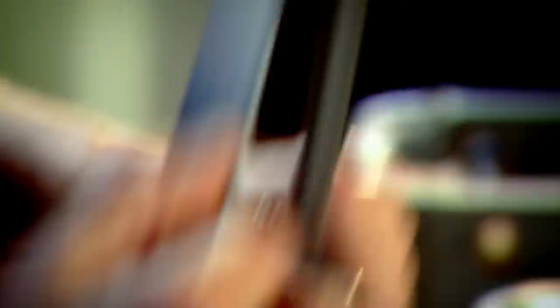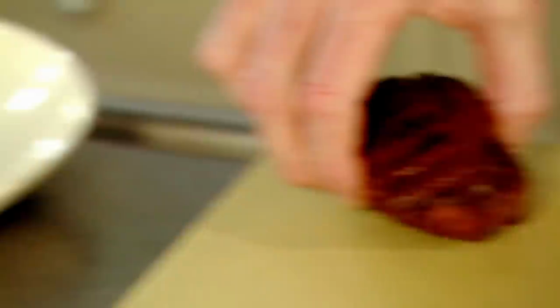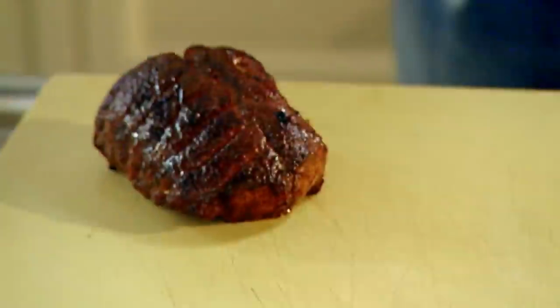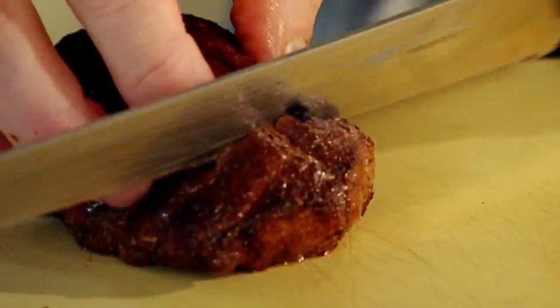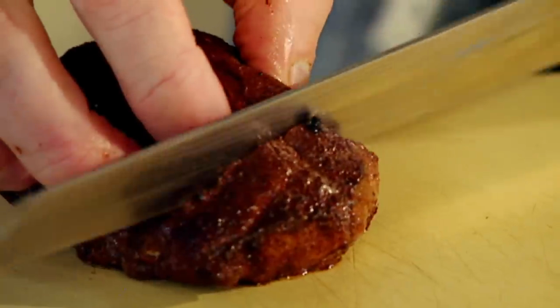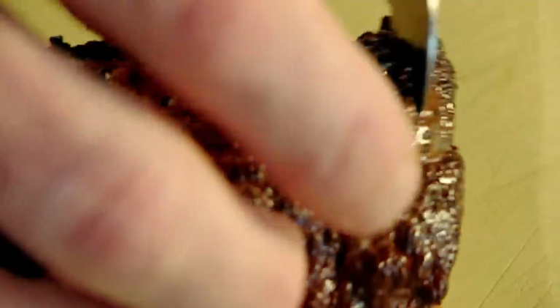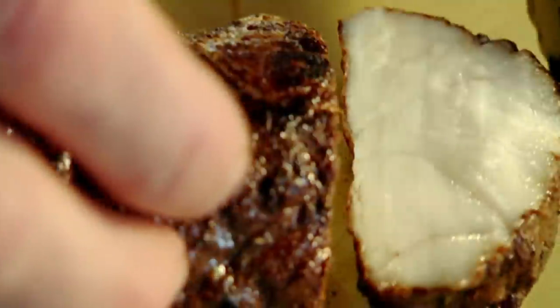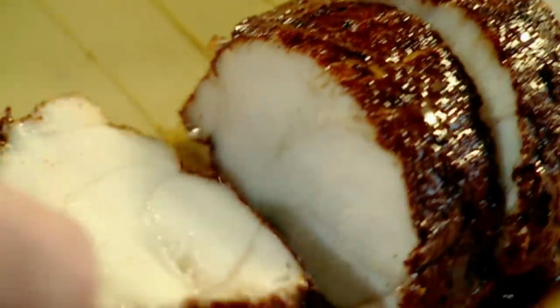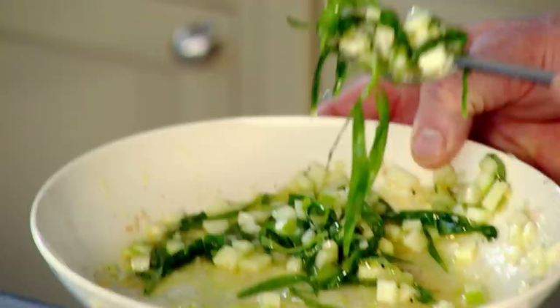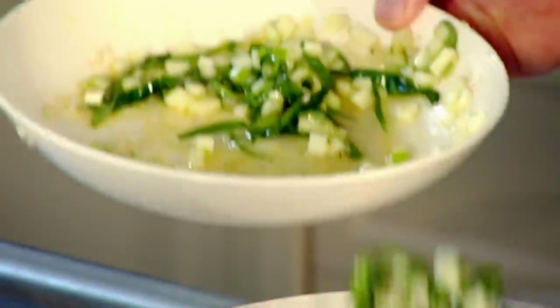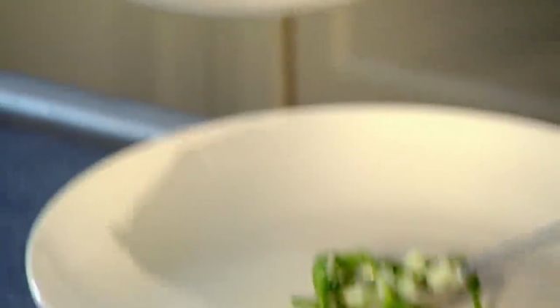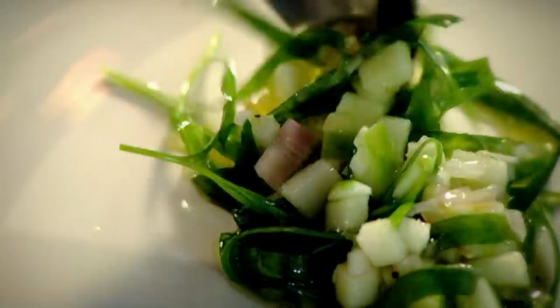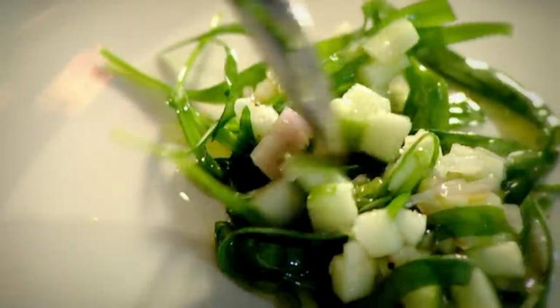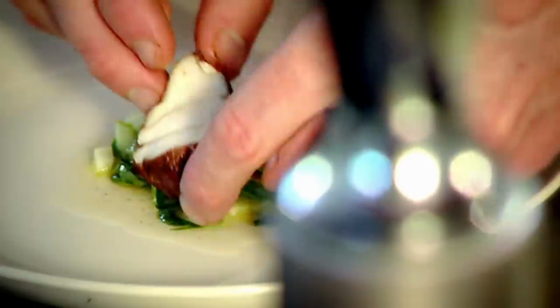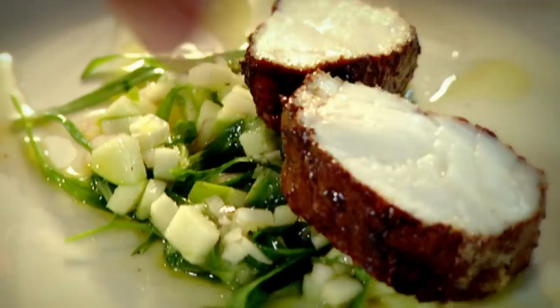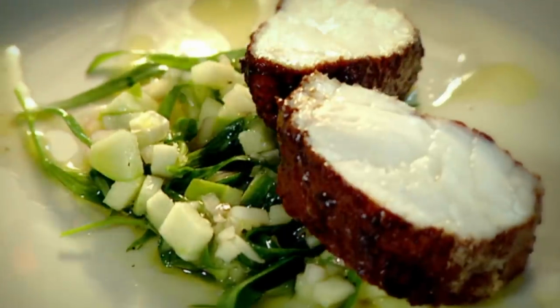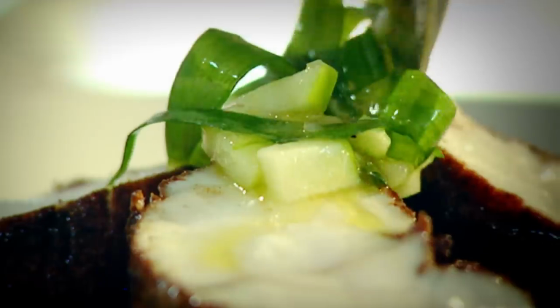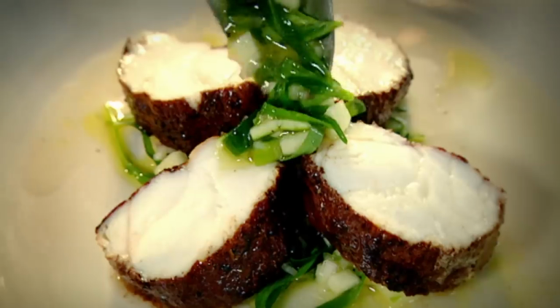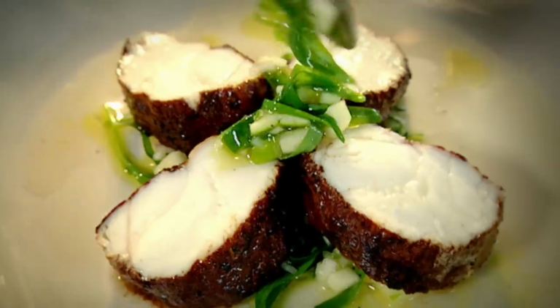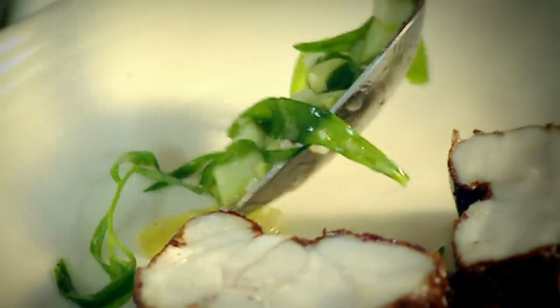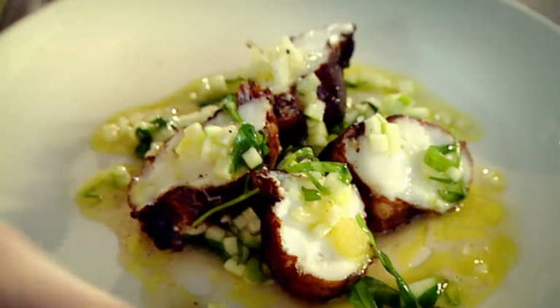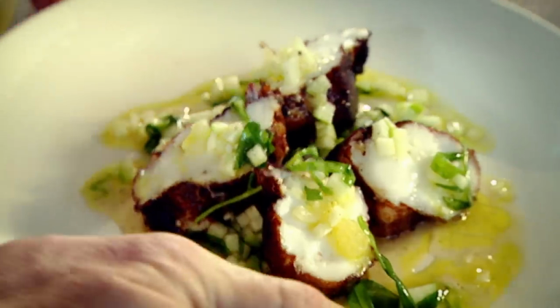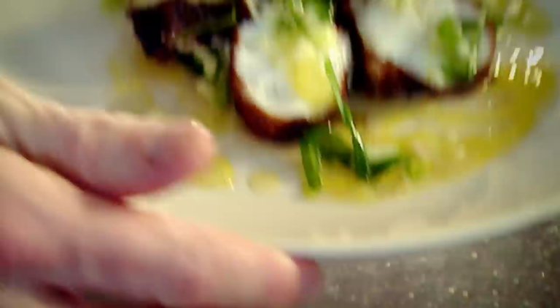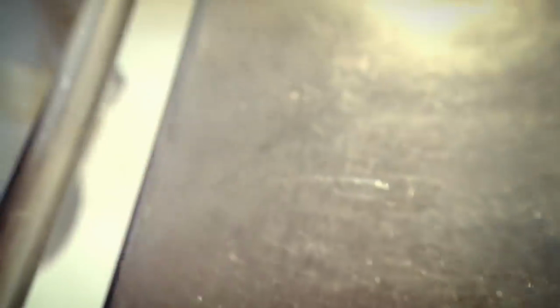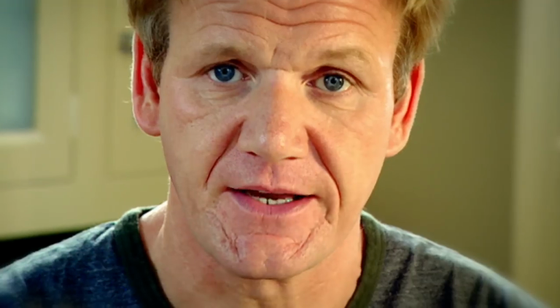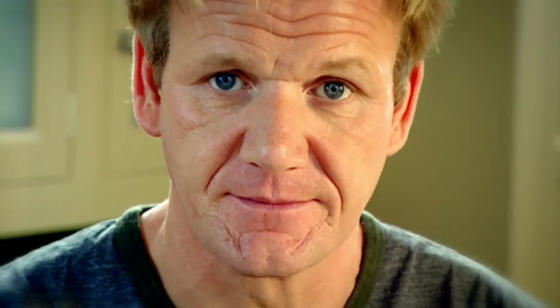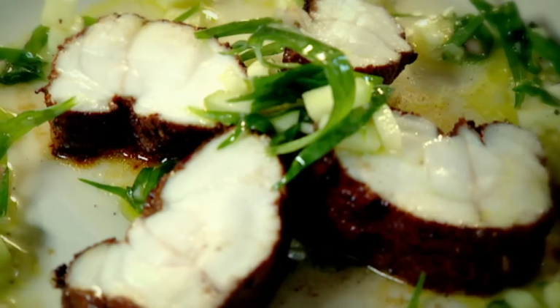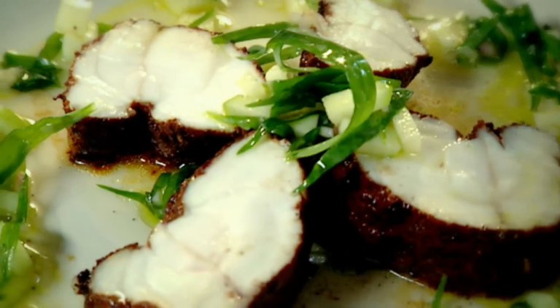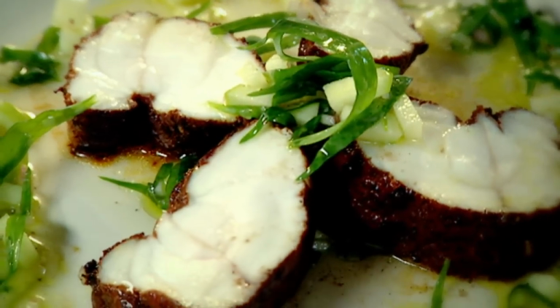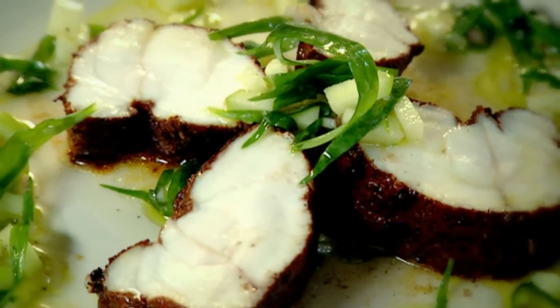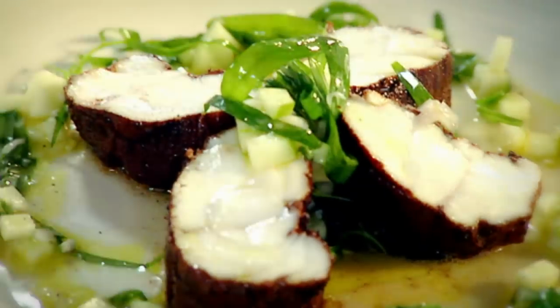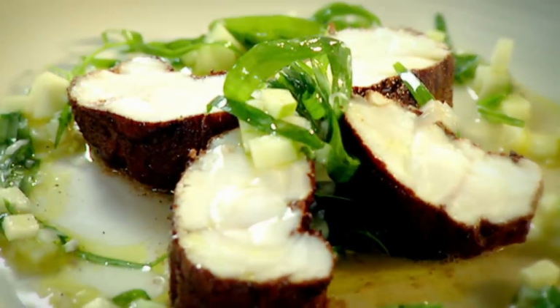Slice. Vinaigrette. Can't wait to eat it. Spiced monkfish with citrus vinaigrette.